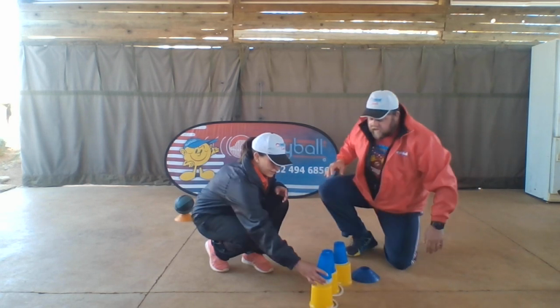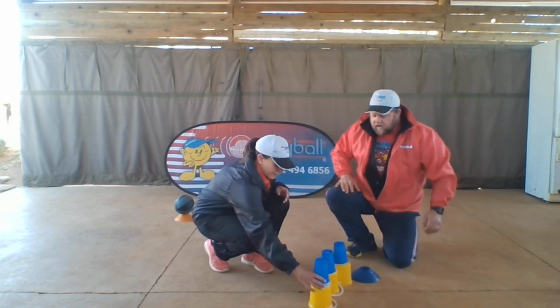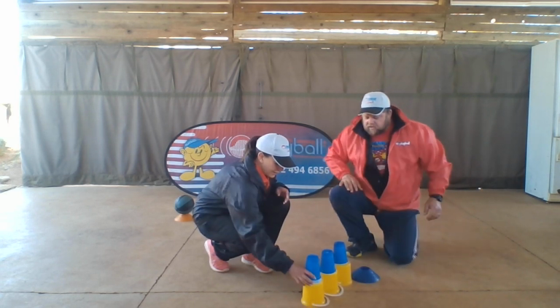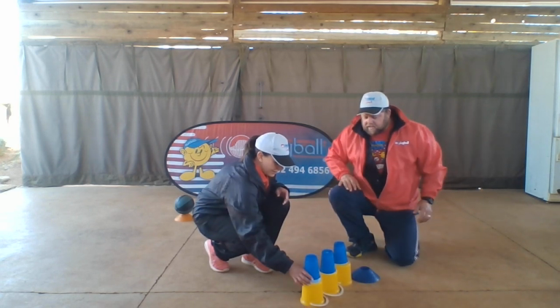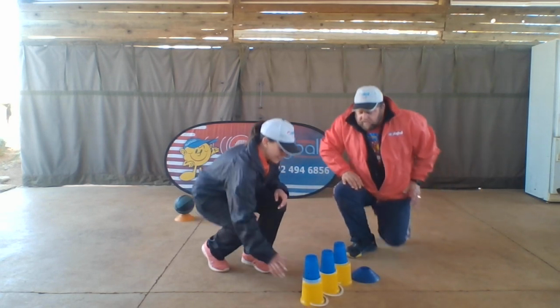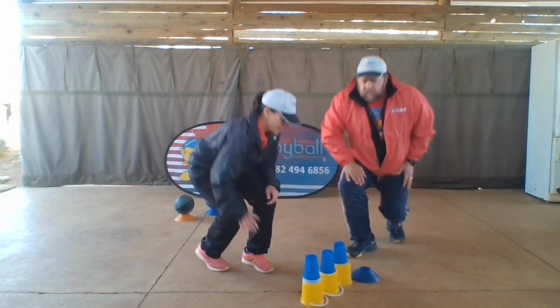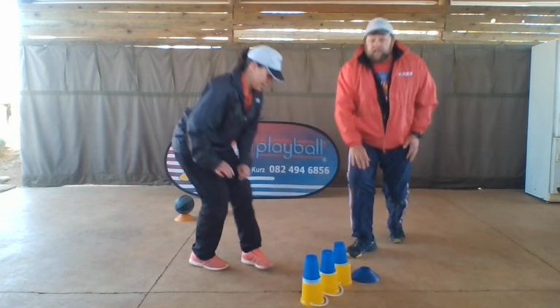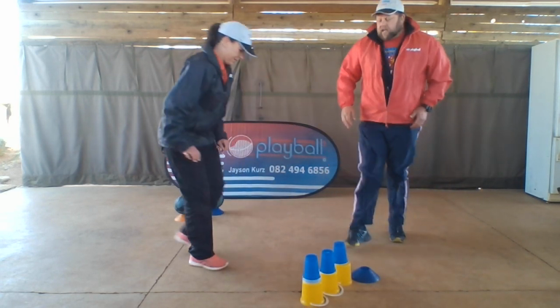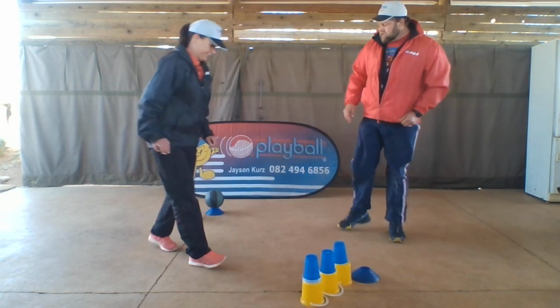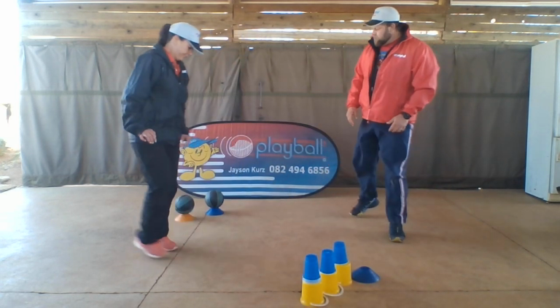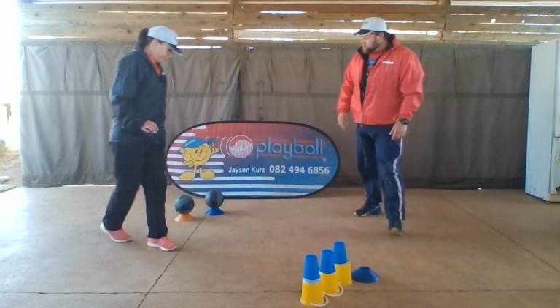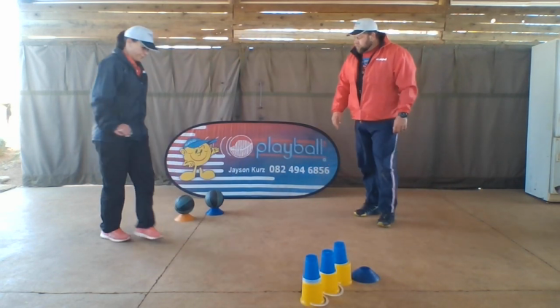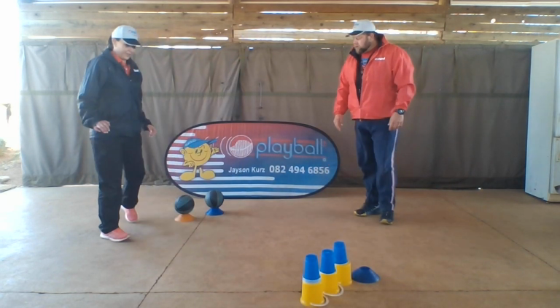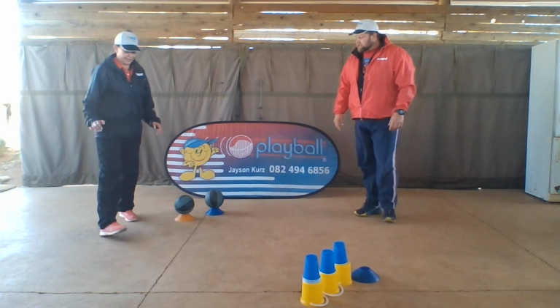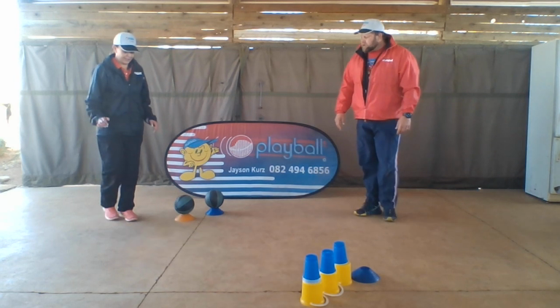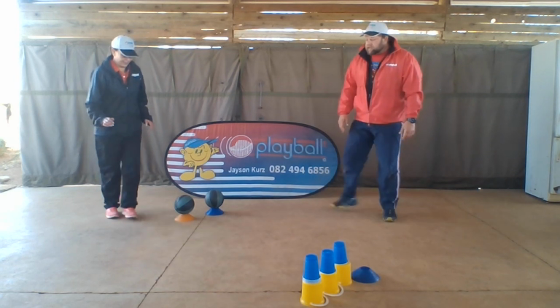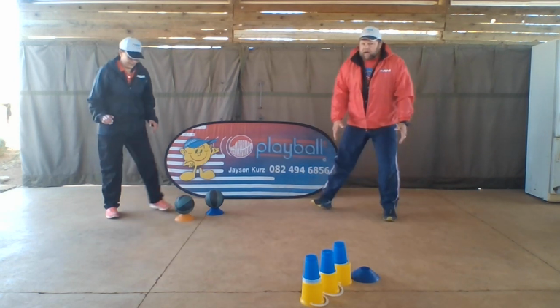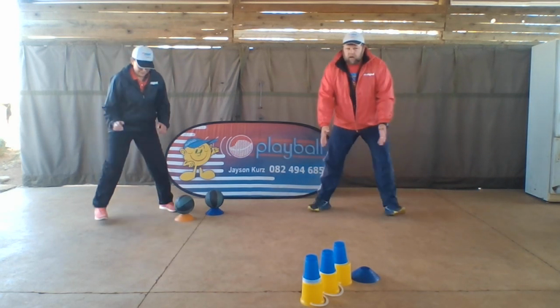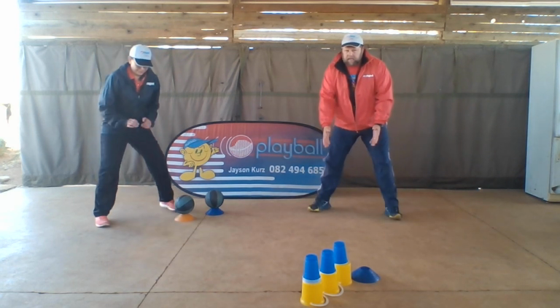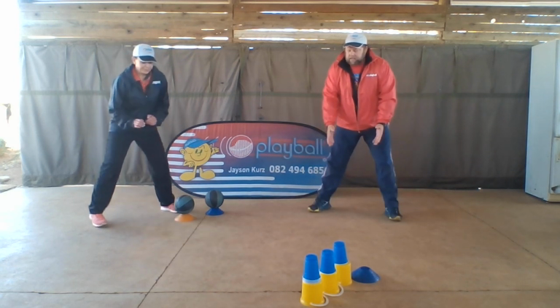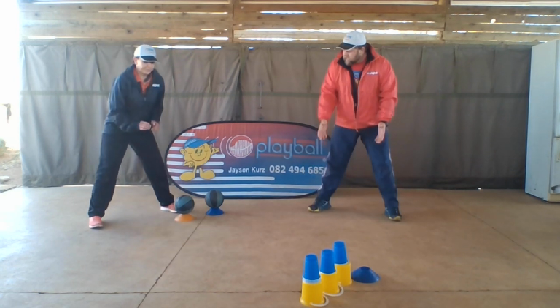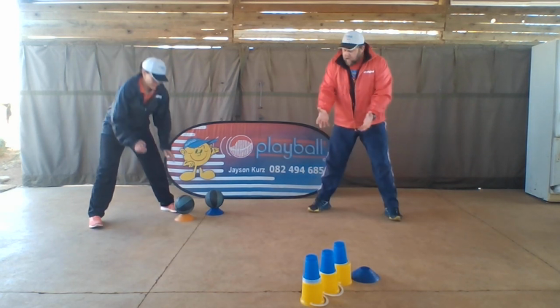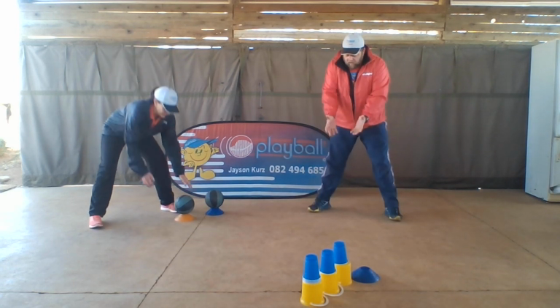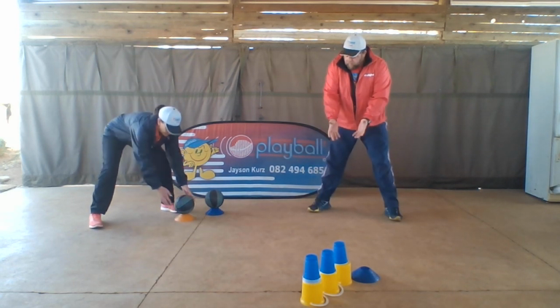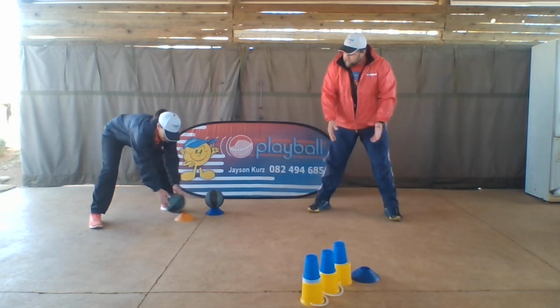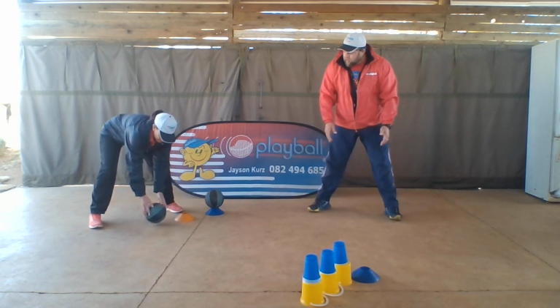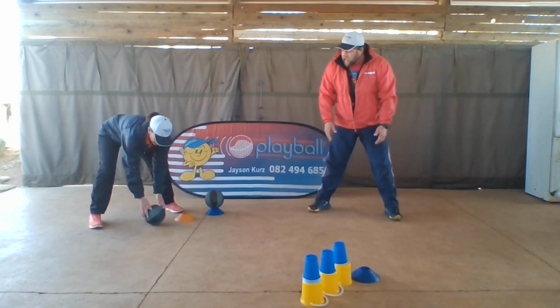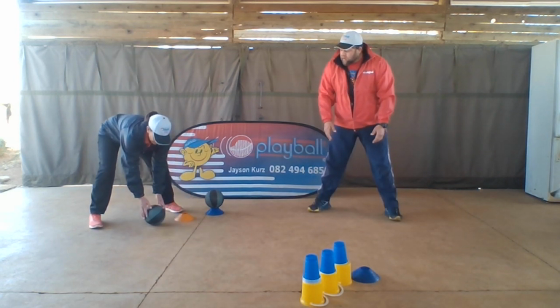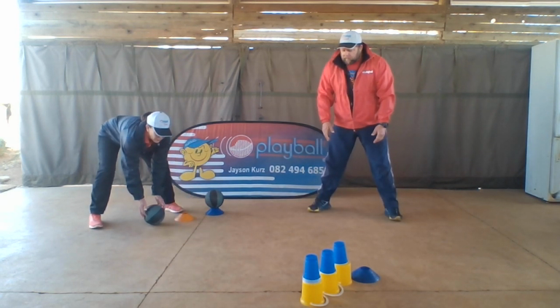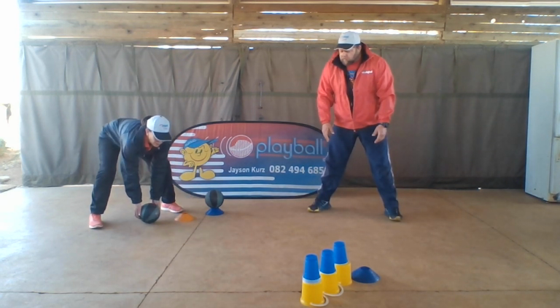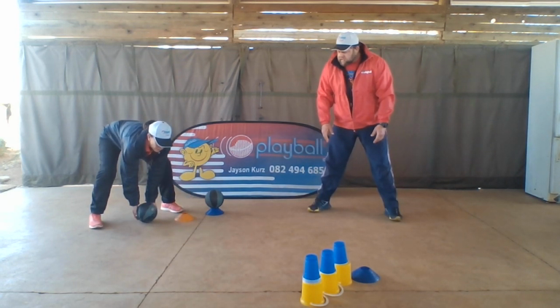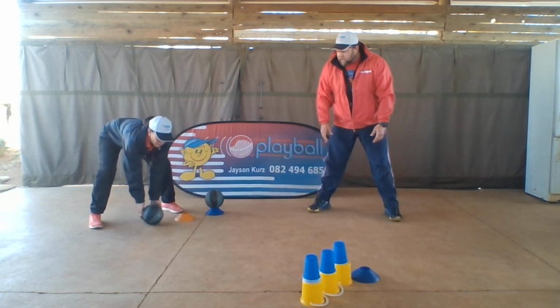Tracy is going to give the child the ball. She's going to go back, stand with legs wide apart like this, pick up the ball, and roll the ball towards the tower.